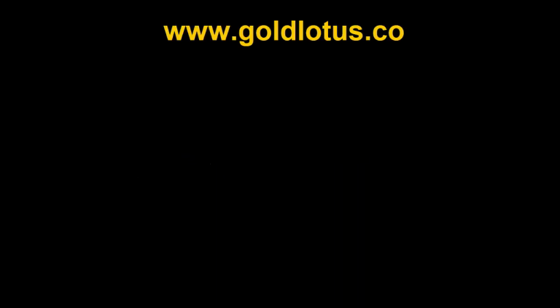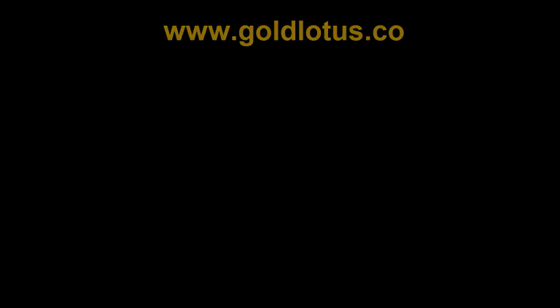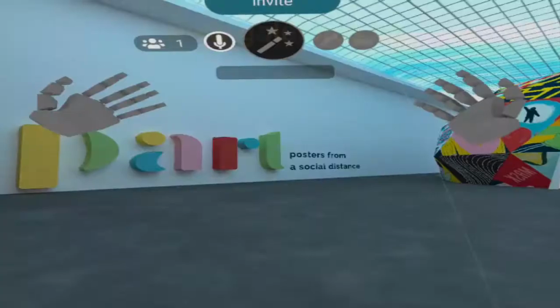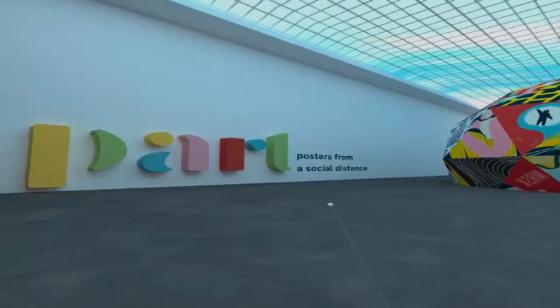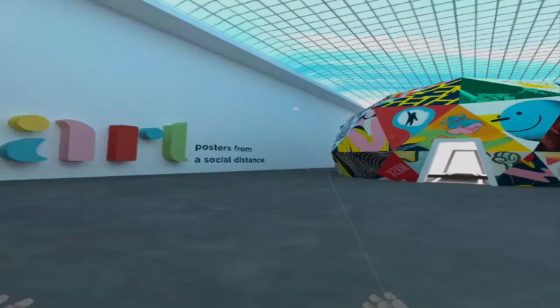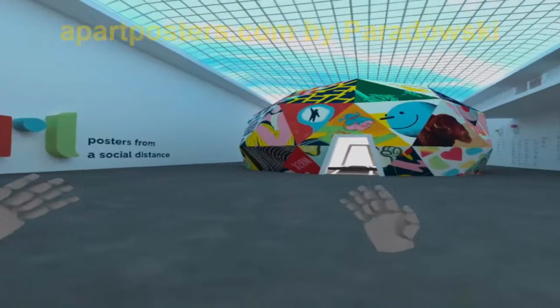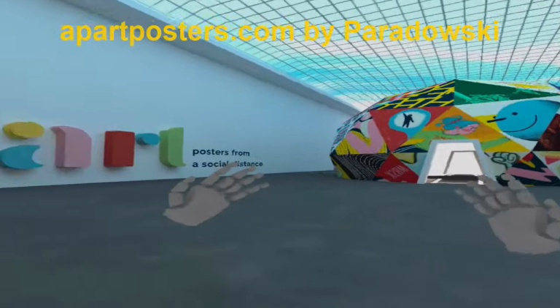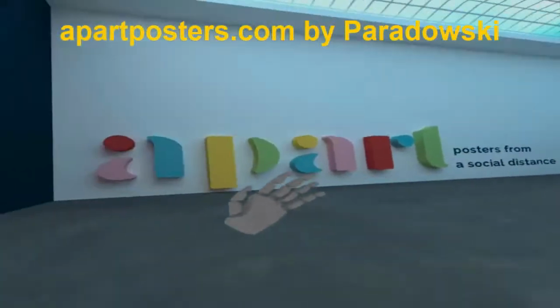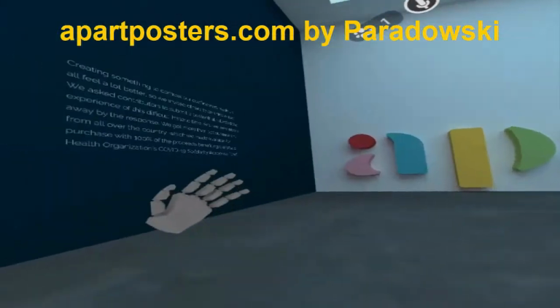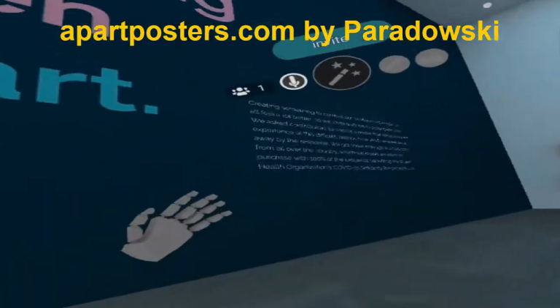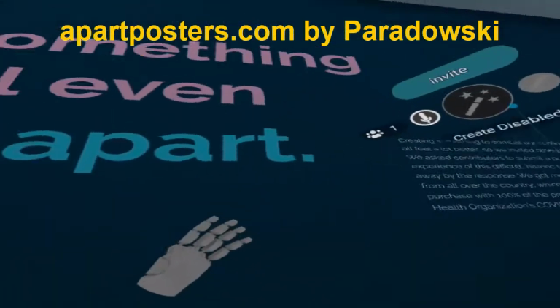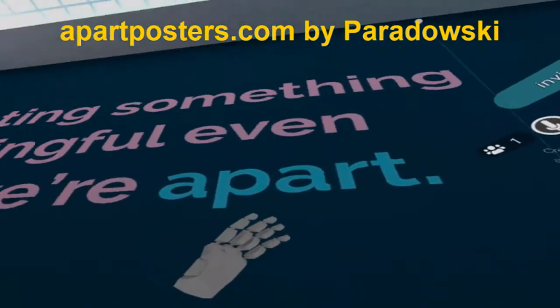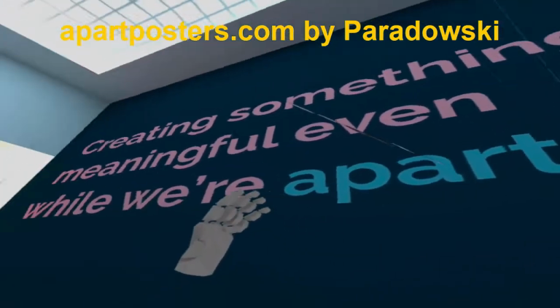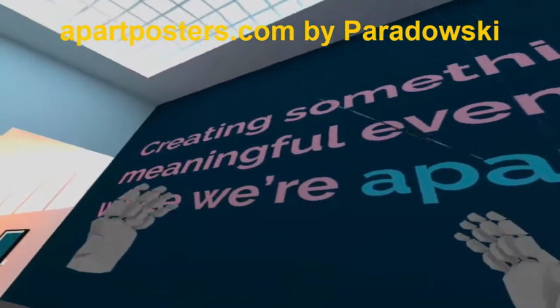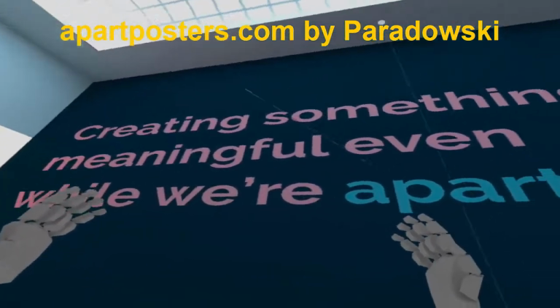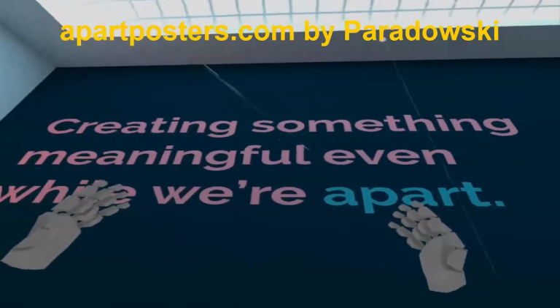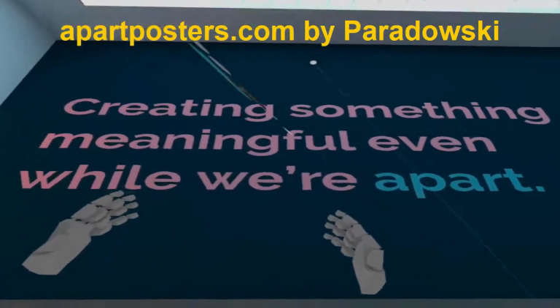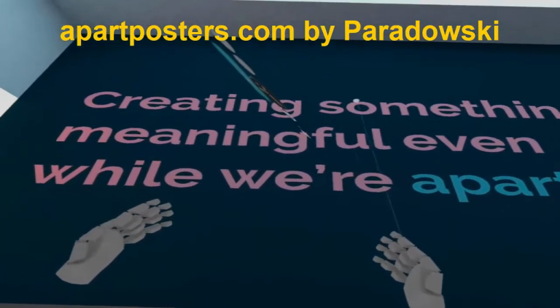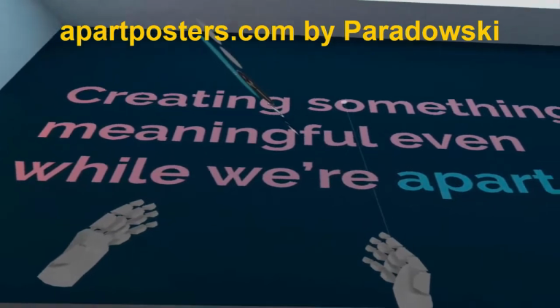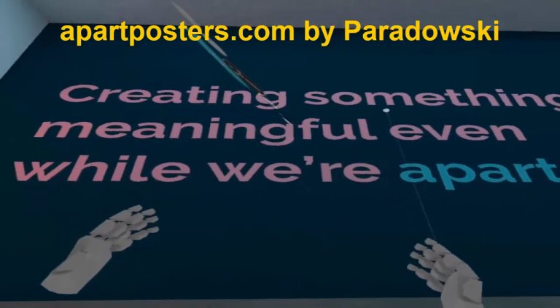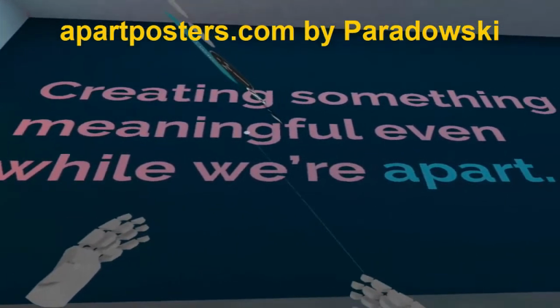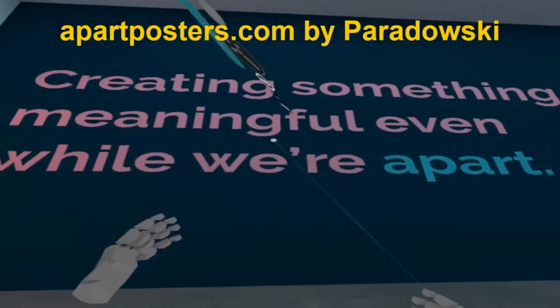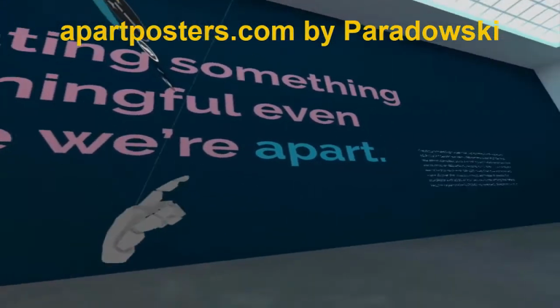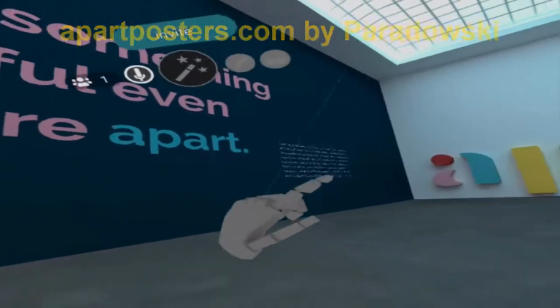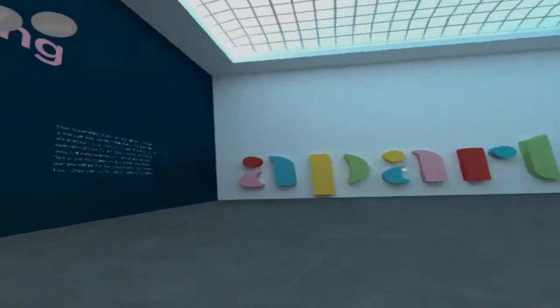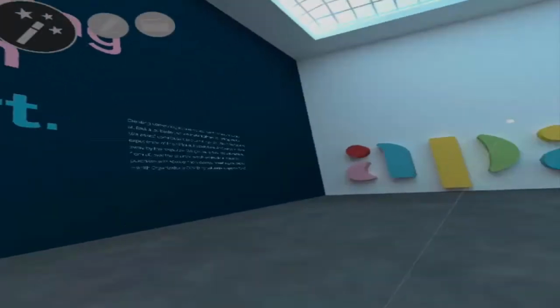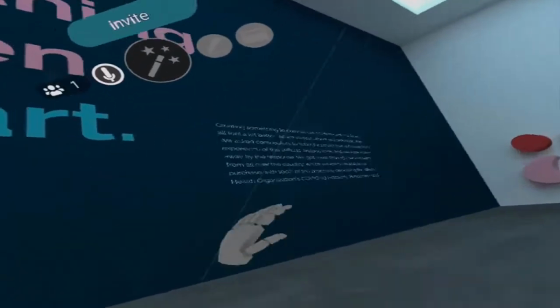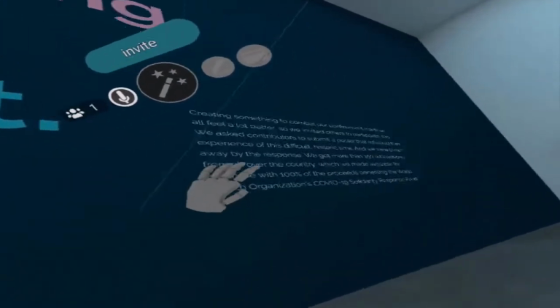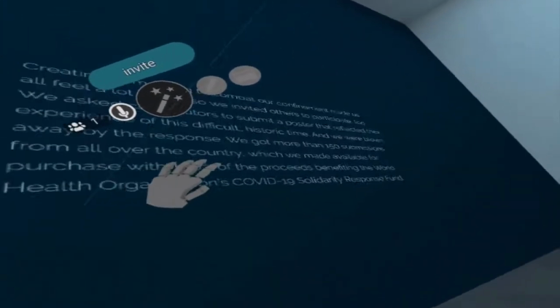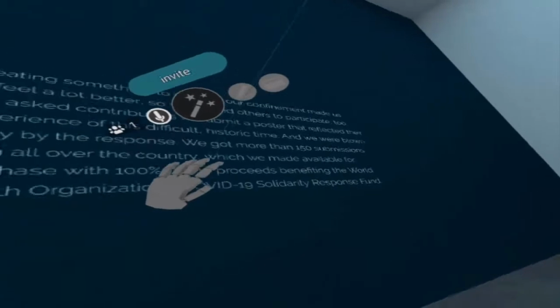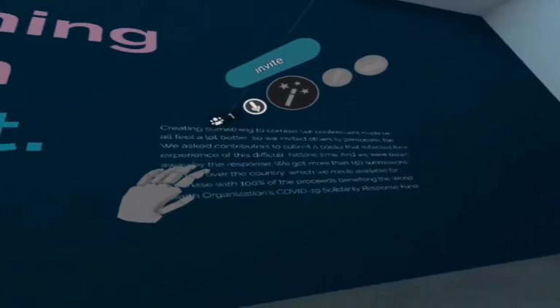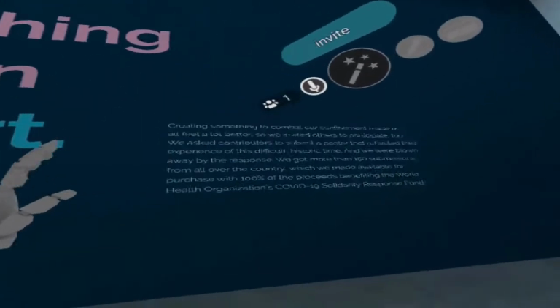We're in APART Social Distancing Virtual Gallery by Paradosky, and as we always do in these types of videos, it's about analysing and understanding how you could use this environment to learn or teach English as a foreign language better.